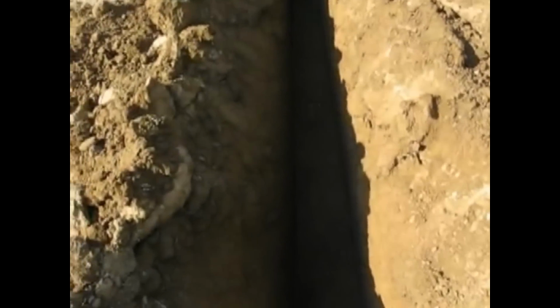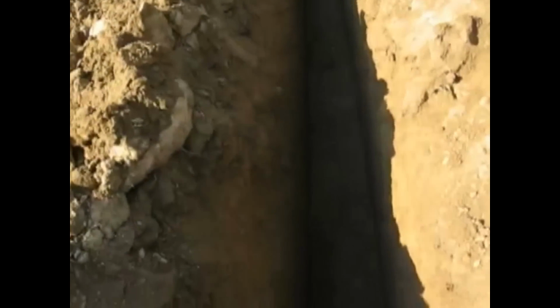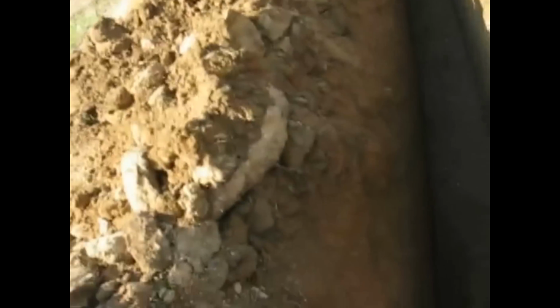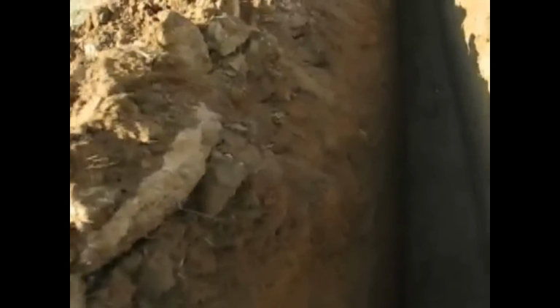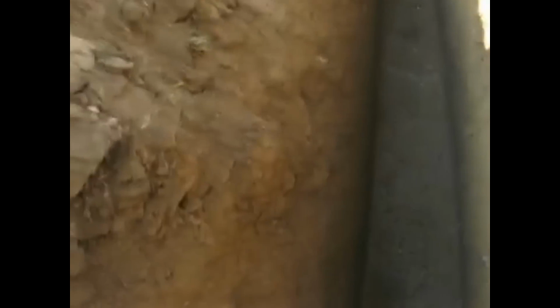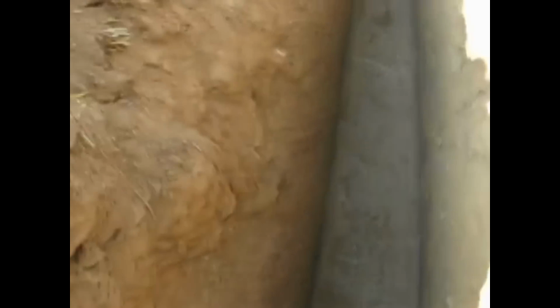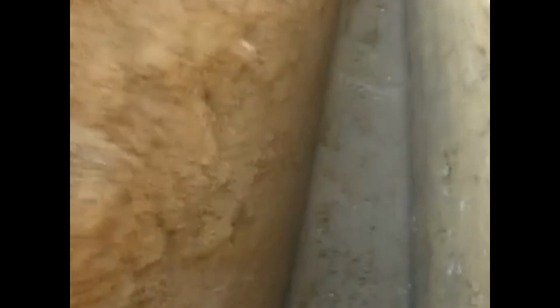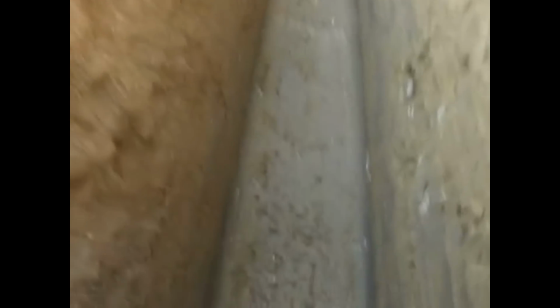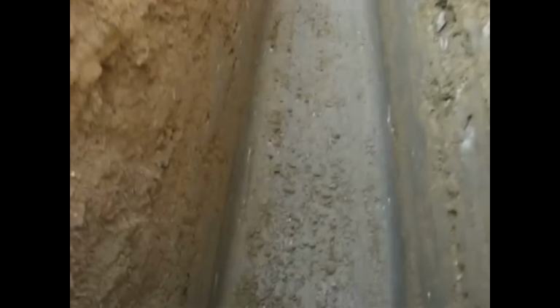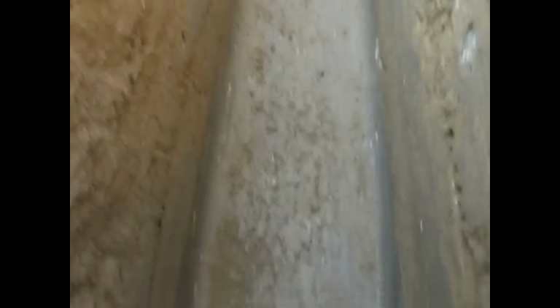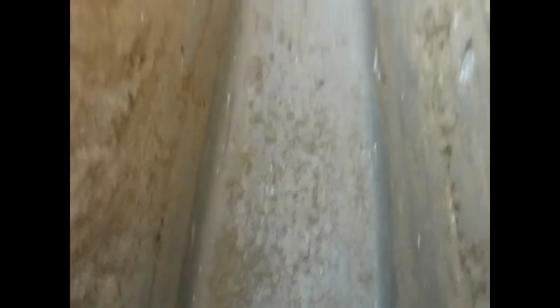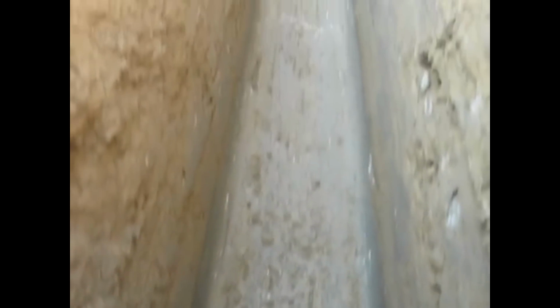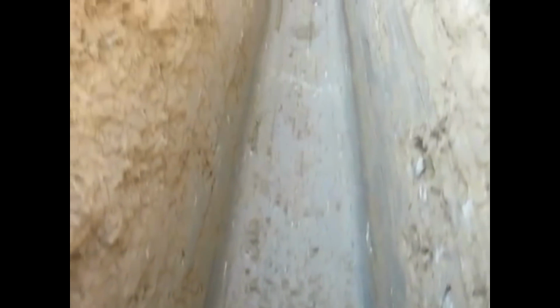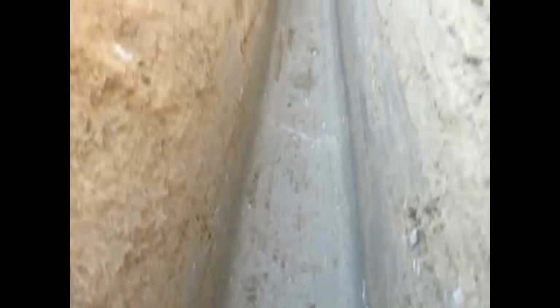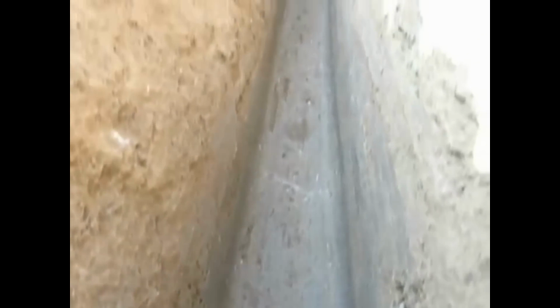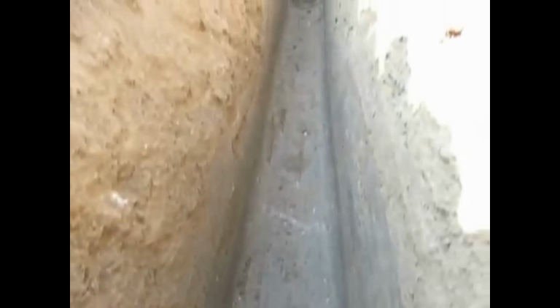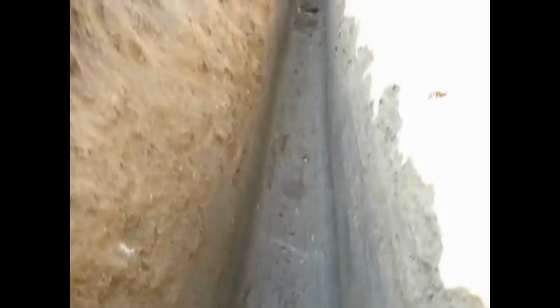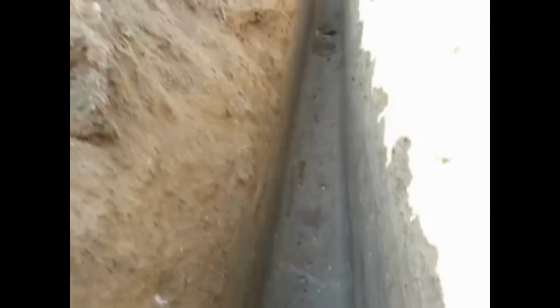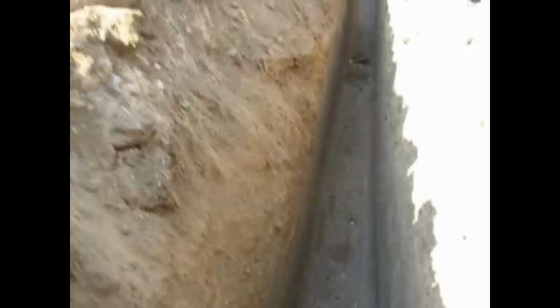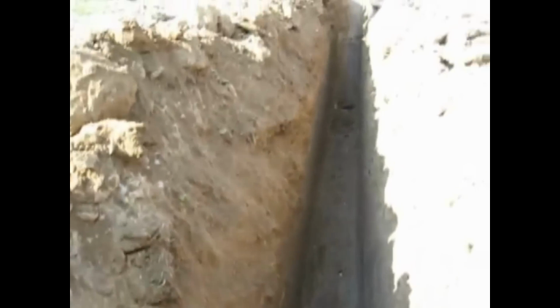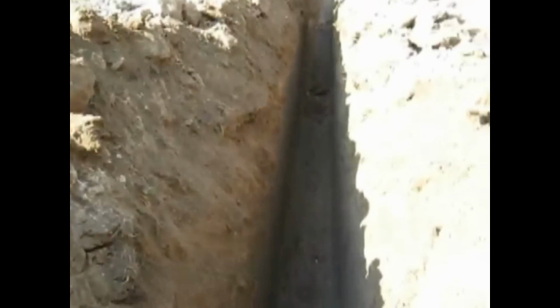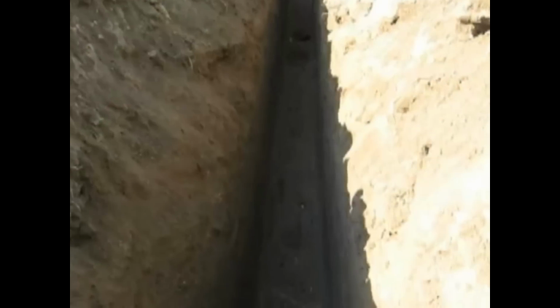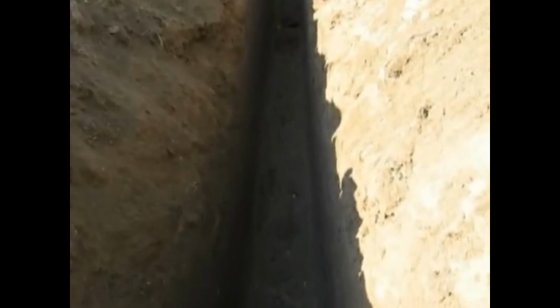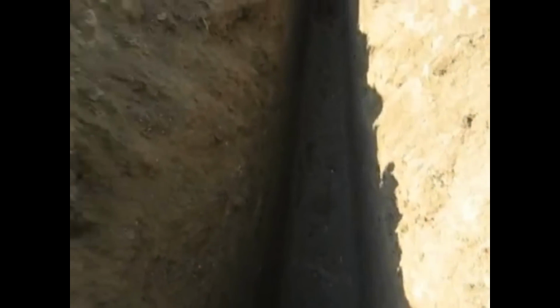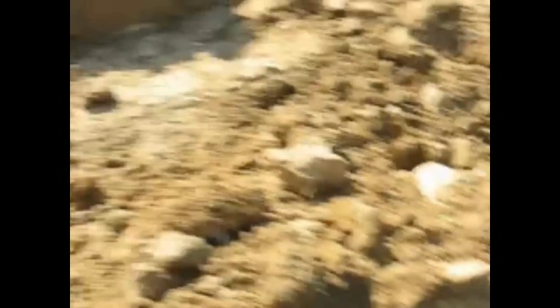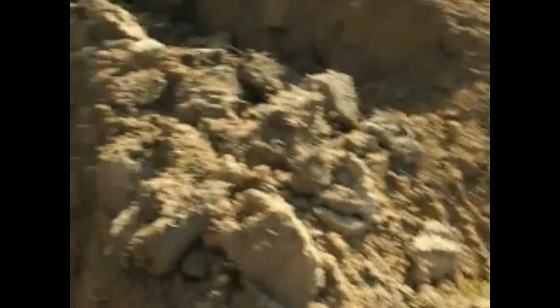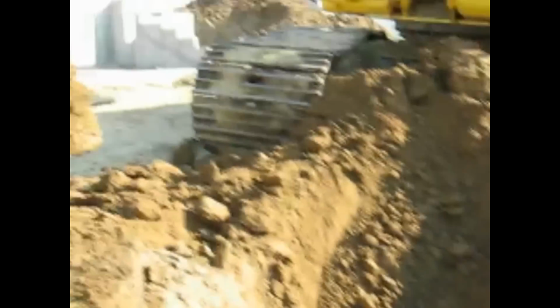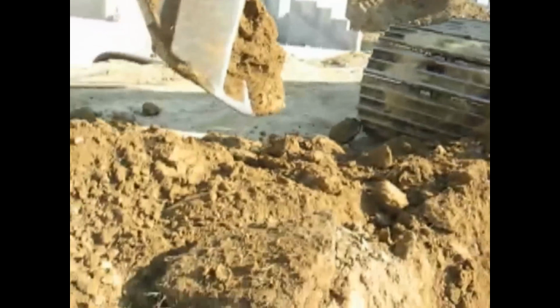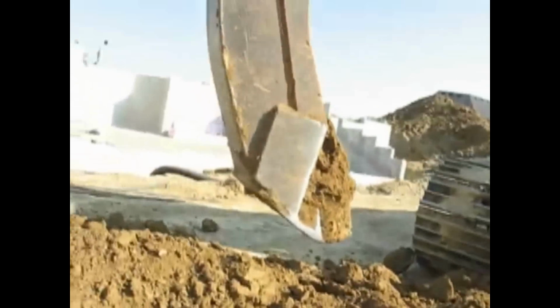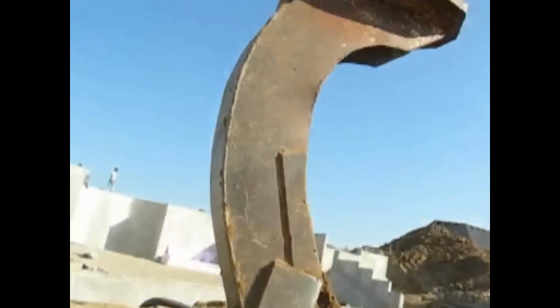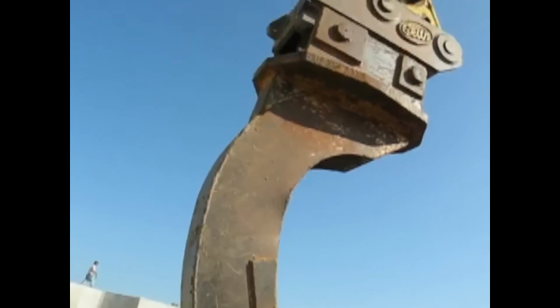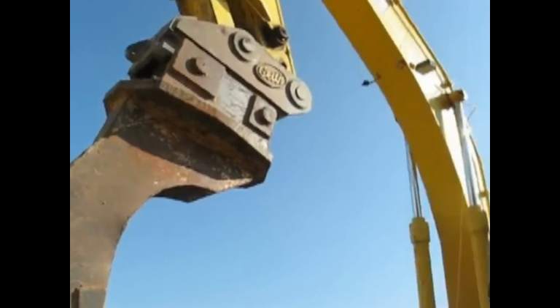I'm going to take you down and show you how smooth and perfect this grade is. Look at the bottom of that ditch — a trencher can't even match that in any way possible. That's the bucket, that's the system.